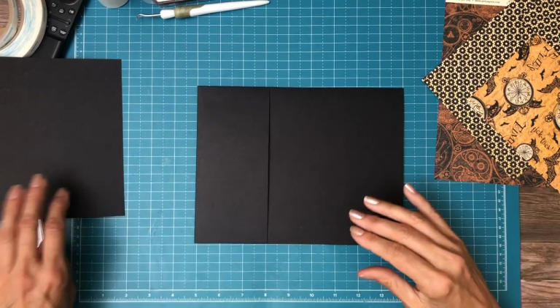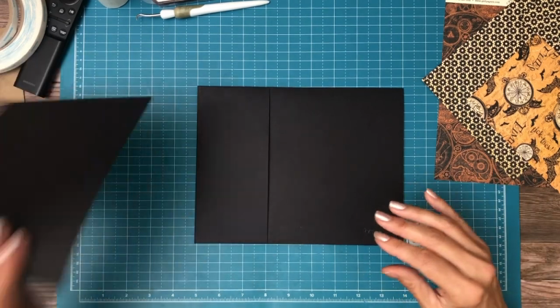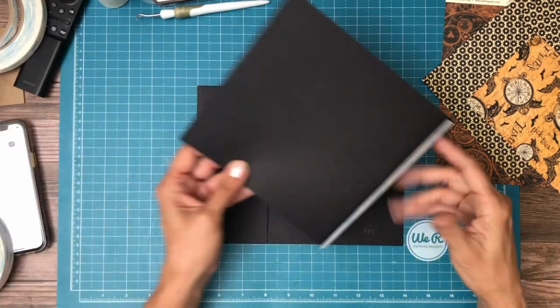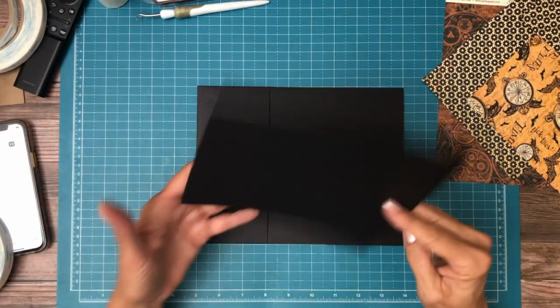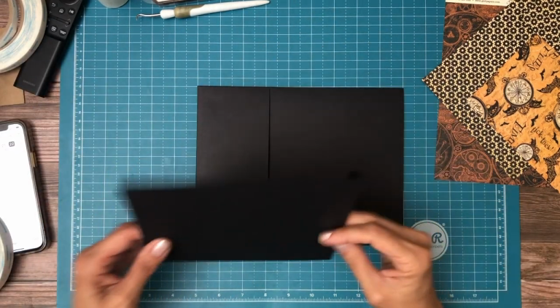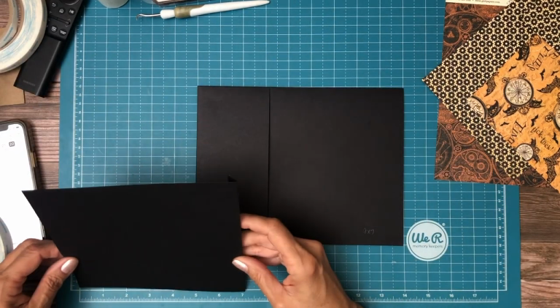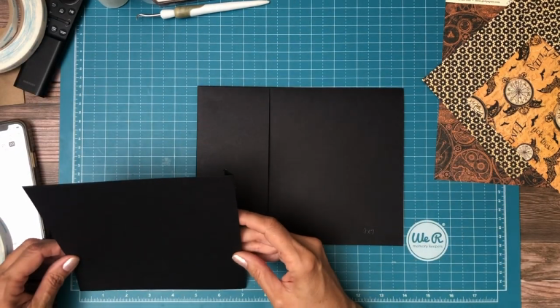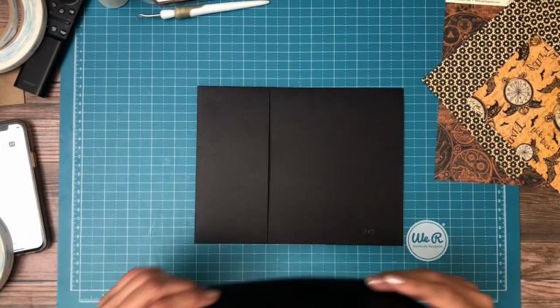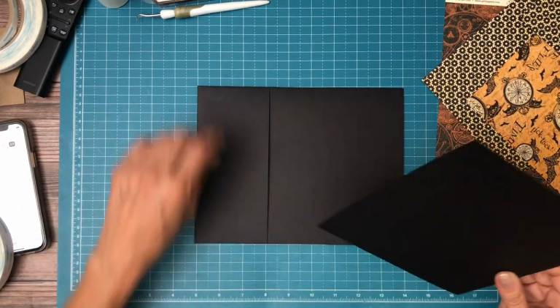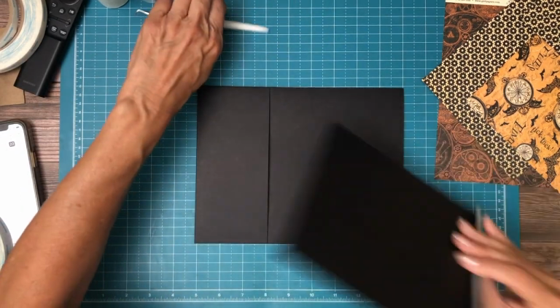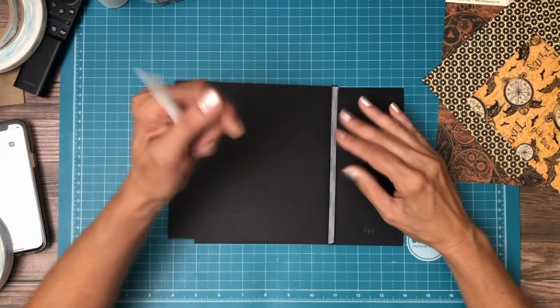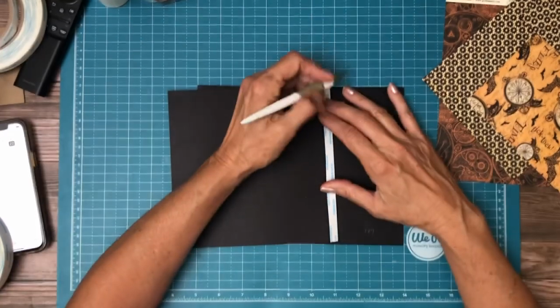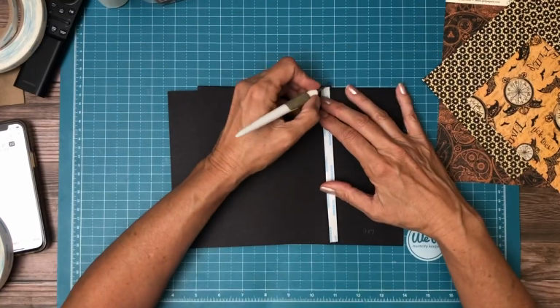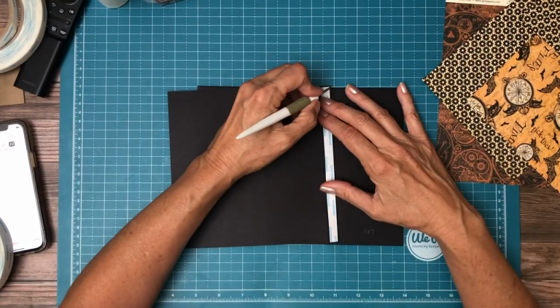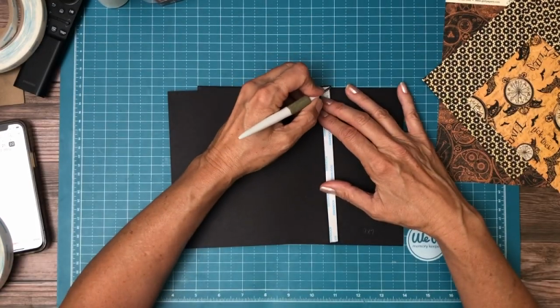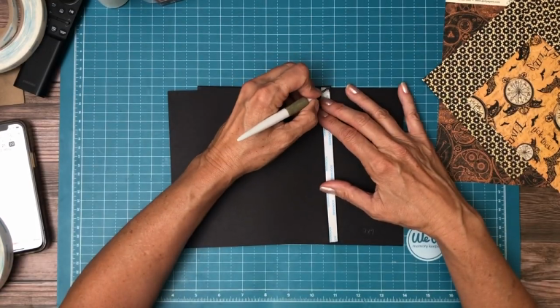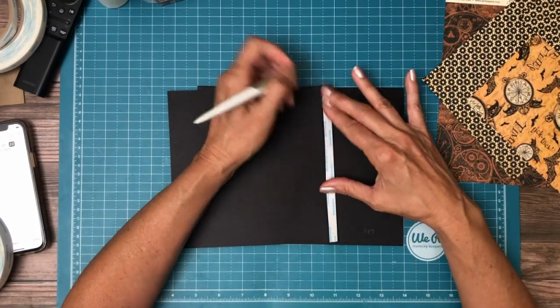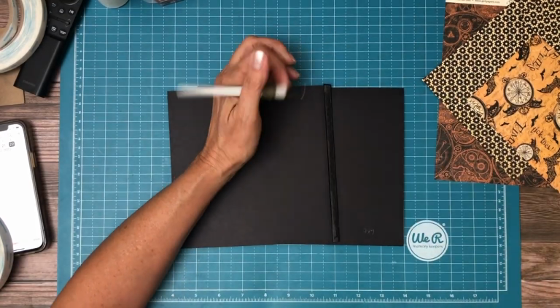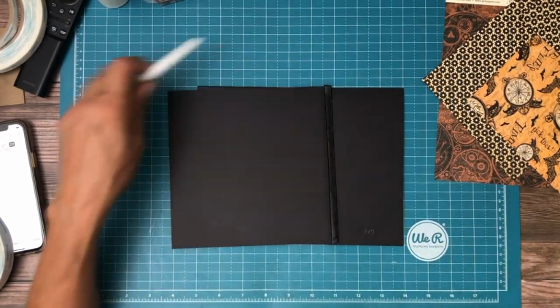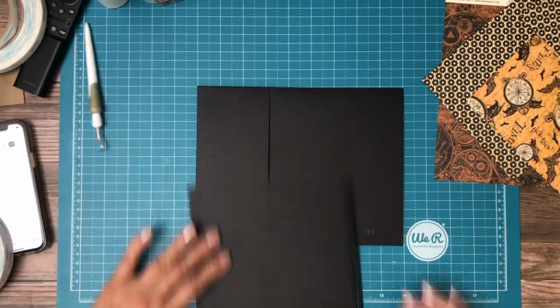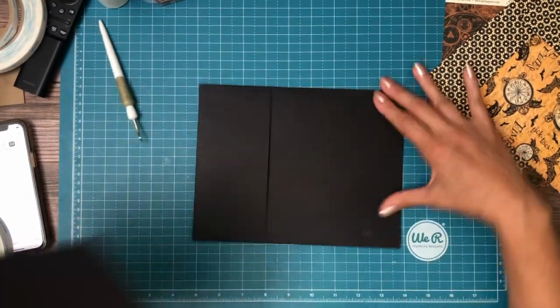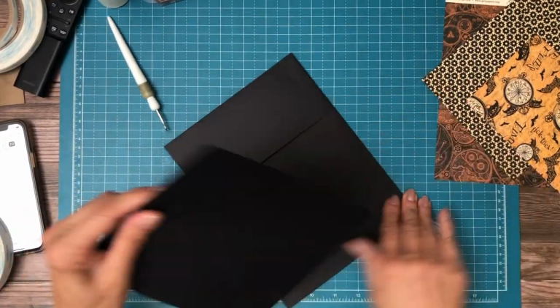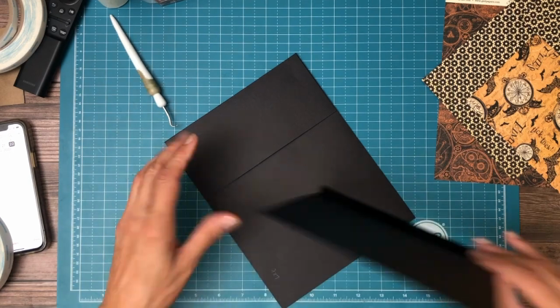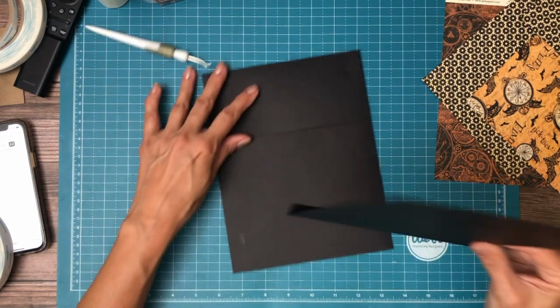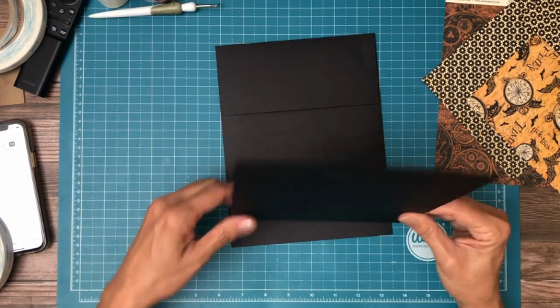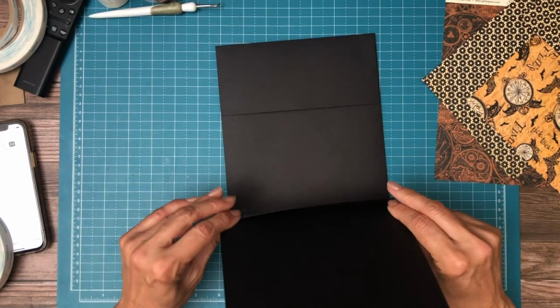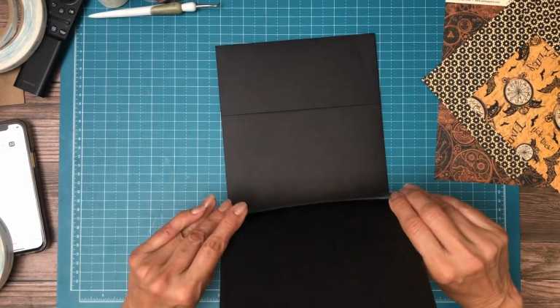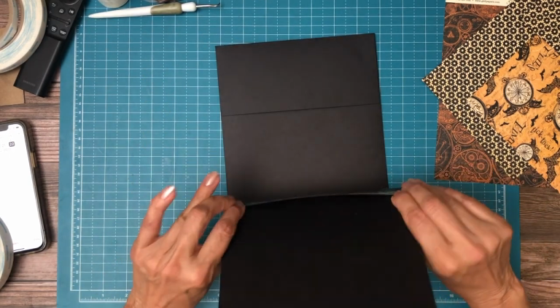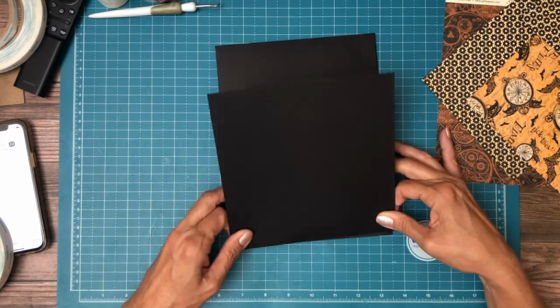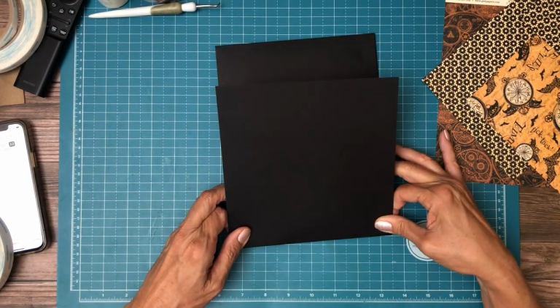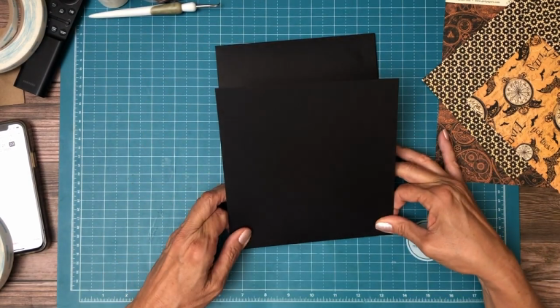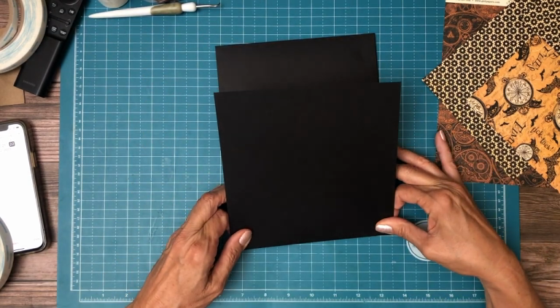There's also a flap. This flap is seven and a half by seven. Score a half inch on the seven and a half inch side. It's going to go flush with the right-hand side of the pocket page.